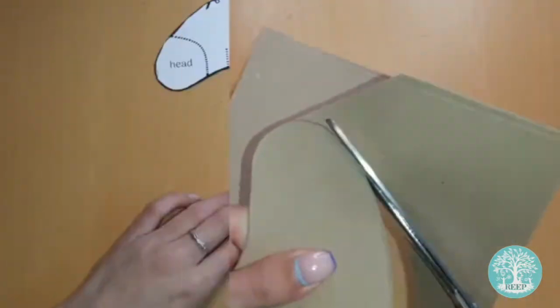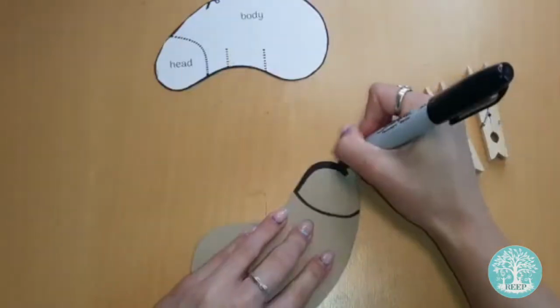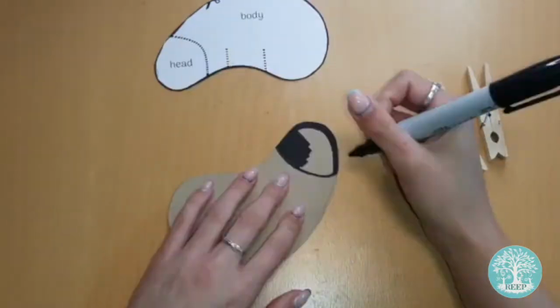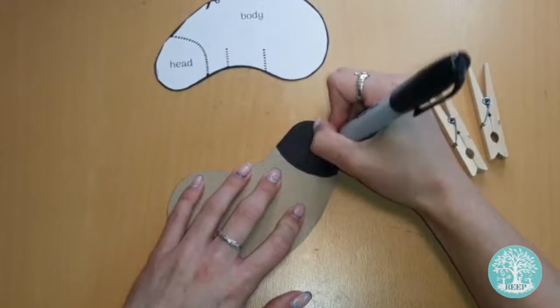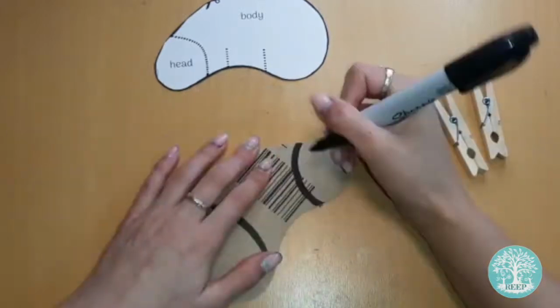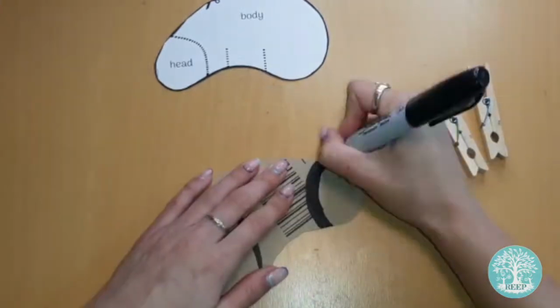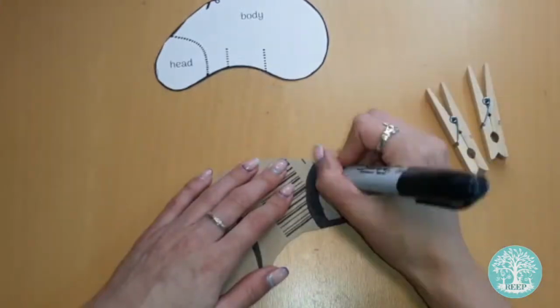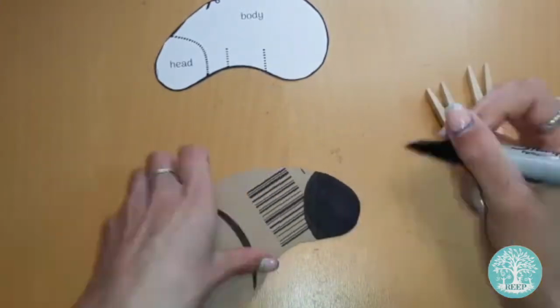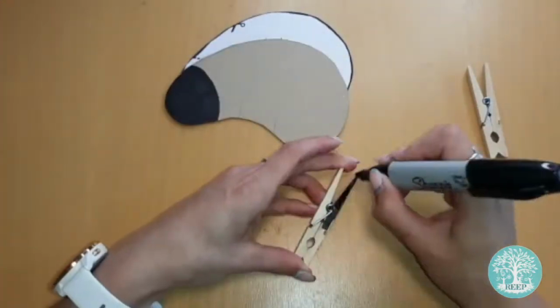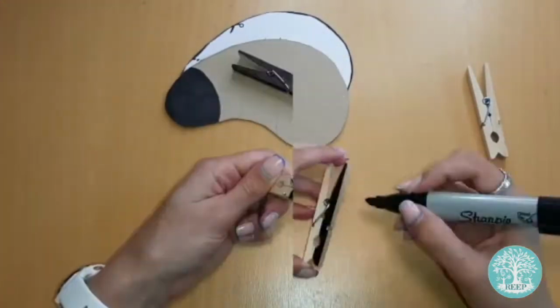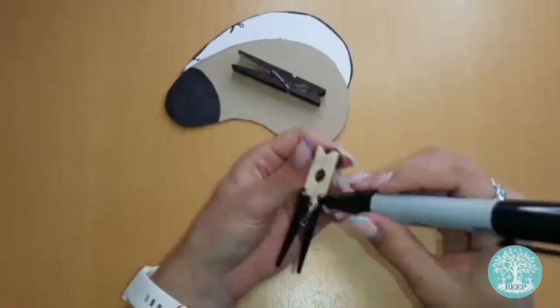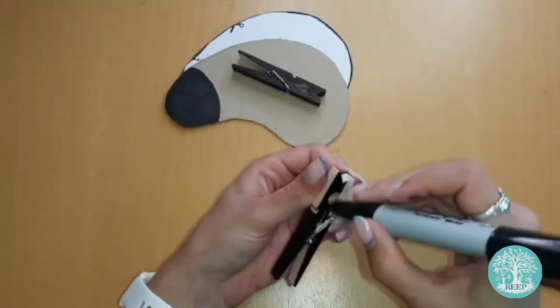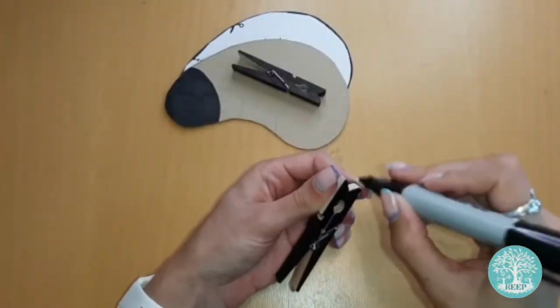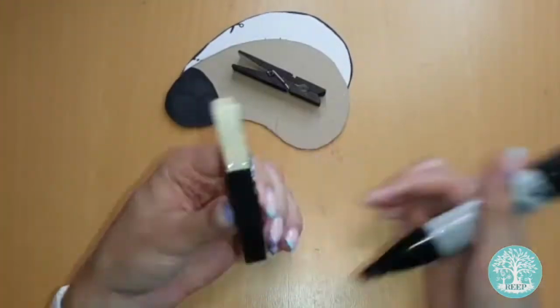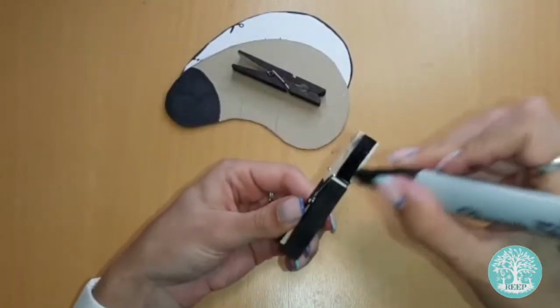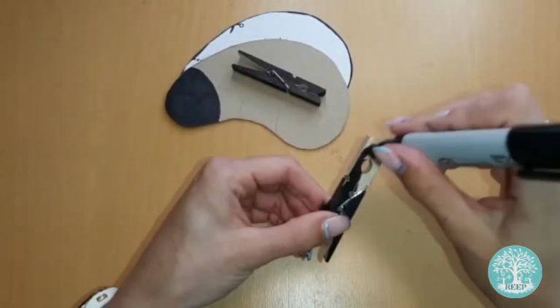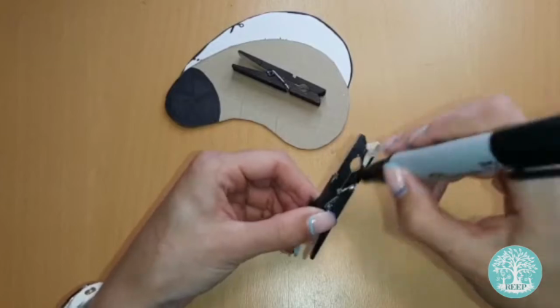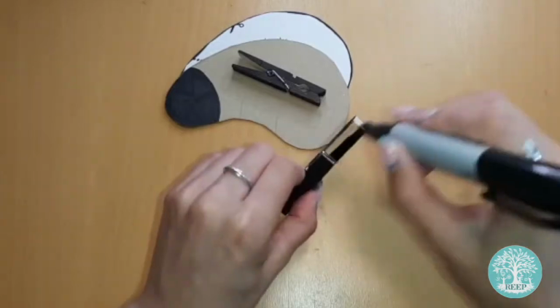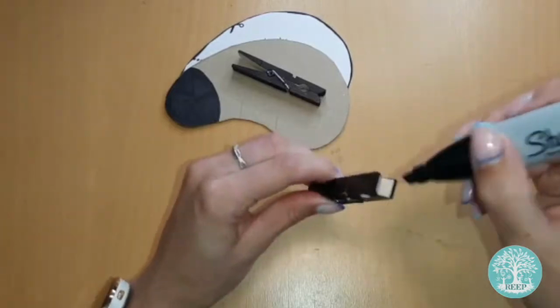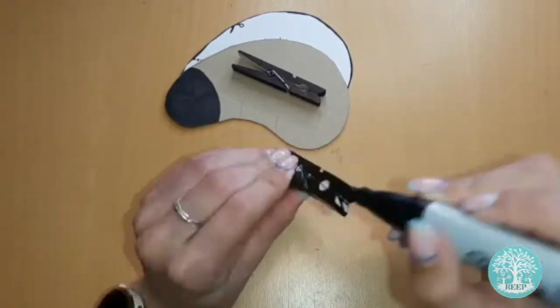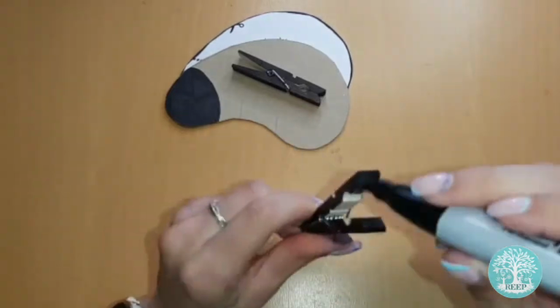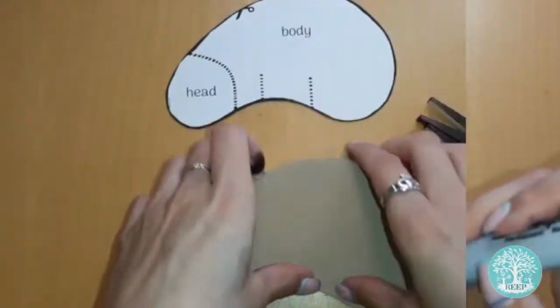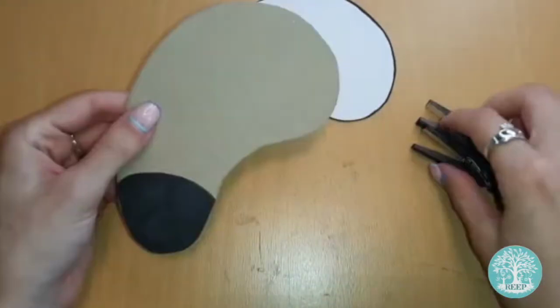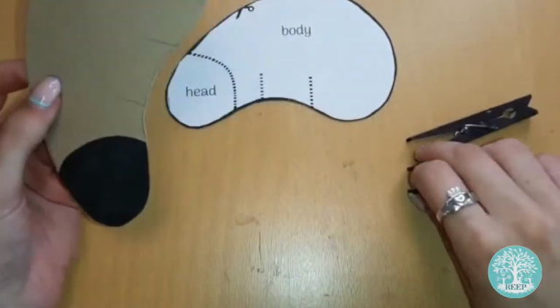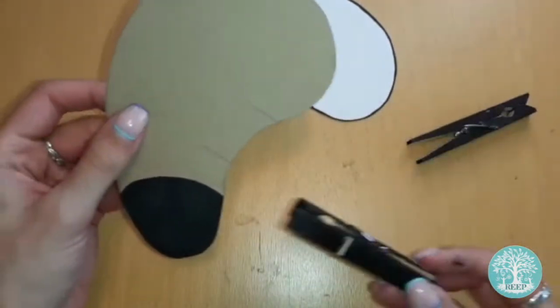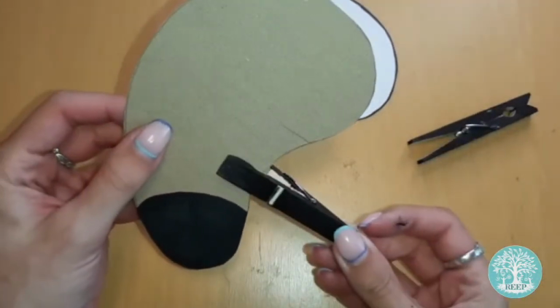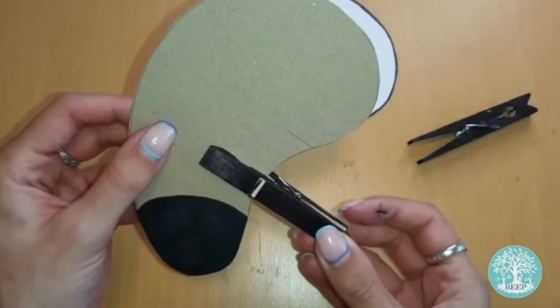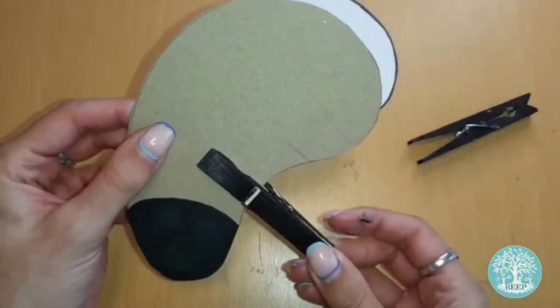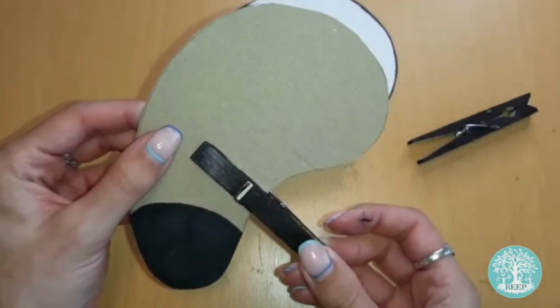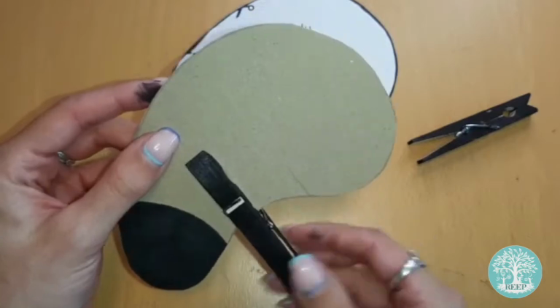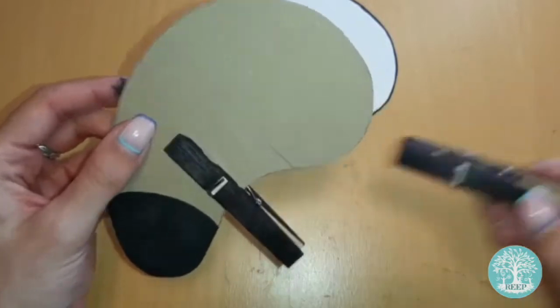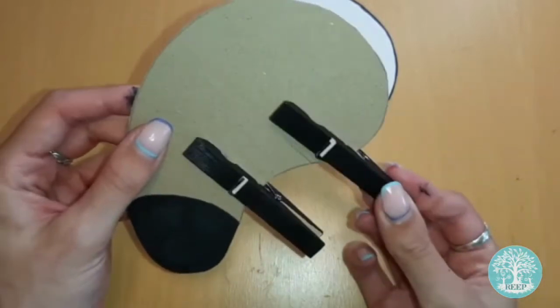Now use your marker pen to colour the sheep's head and the two clothes pegs black. Clasp the pegs to the underside of the body to form the sheep's legs.